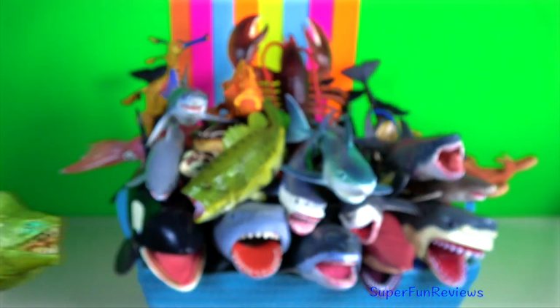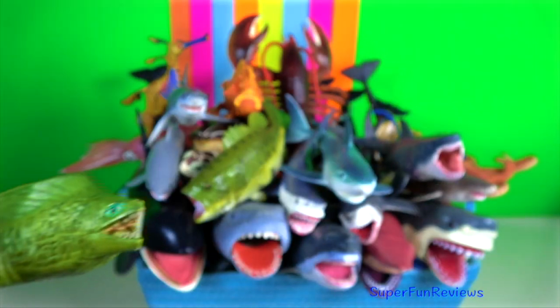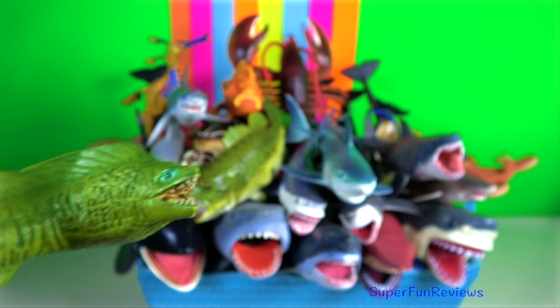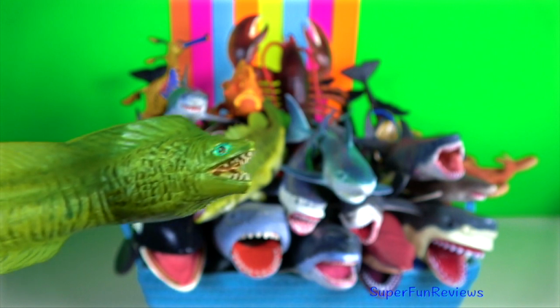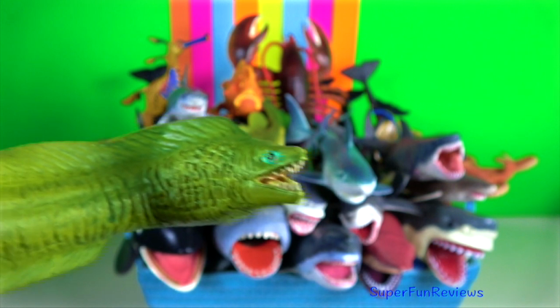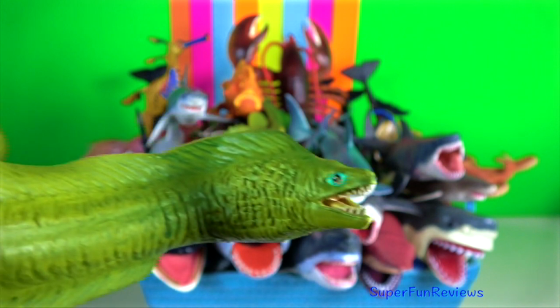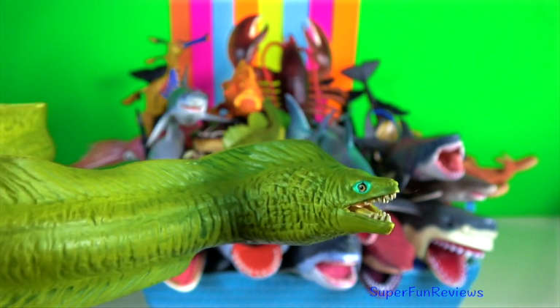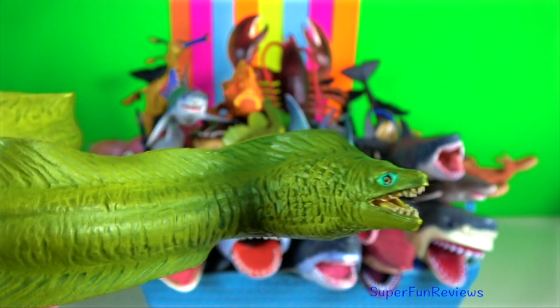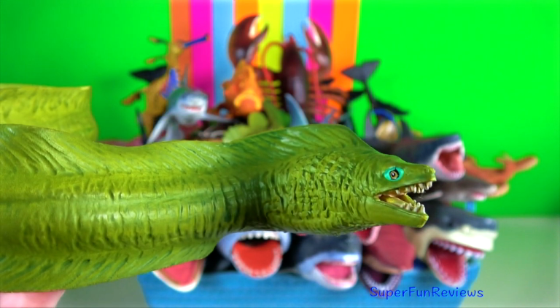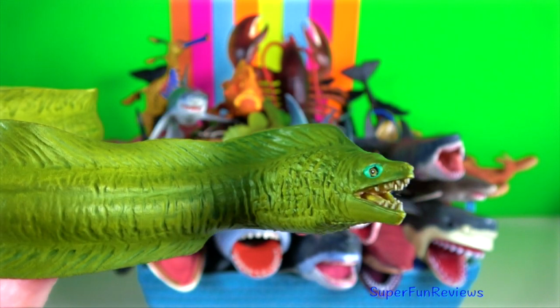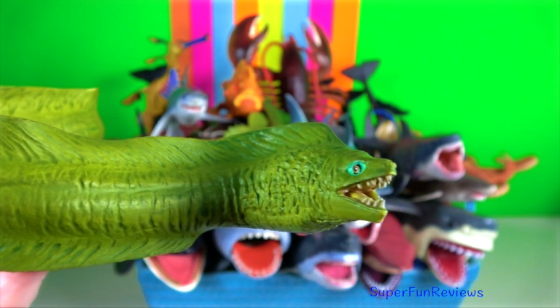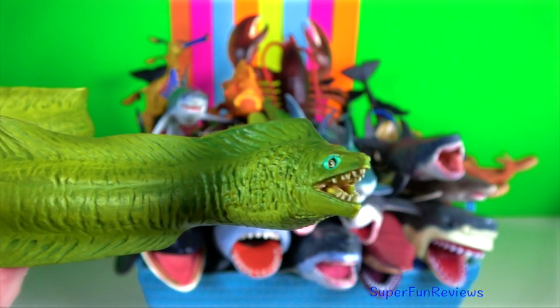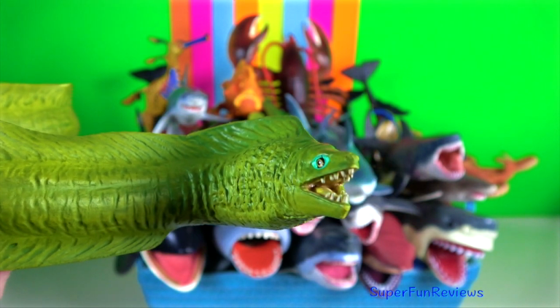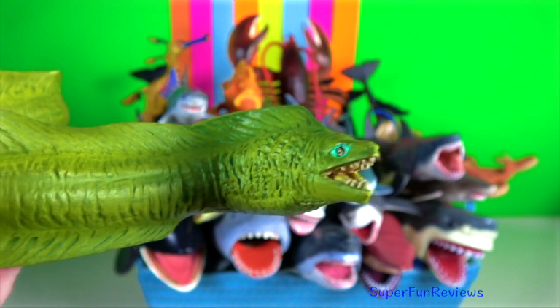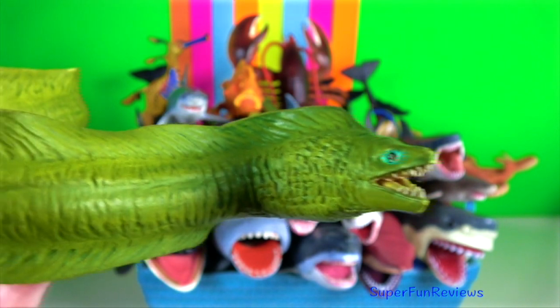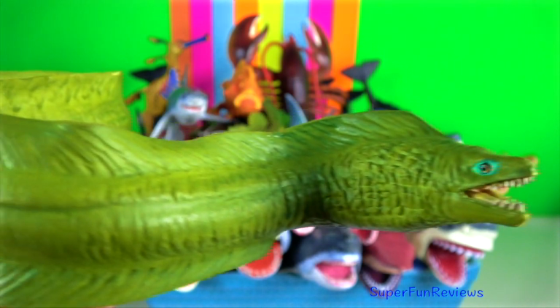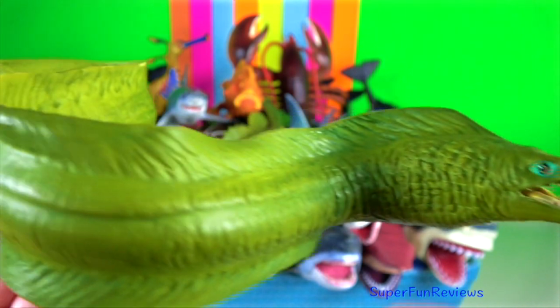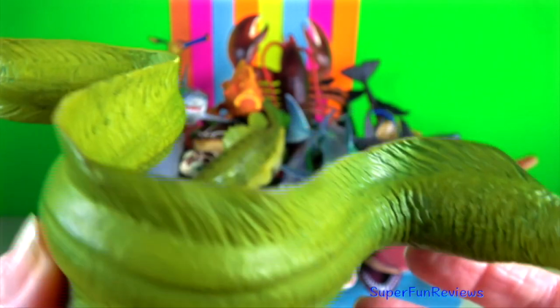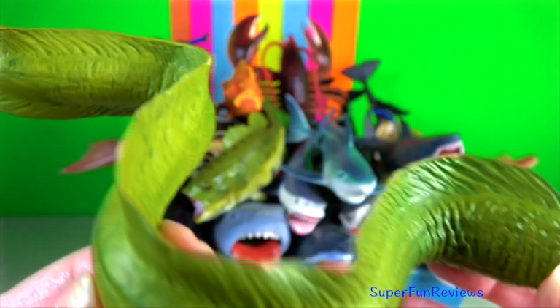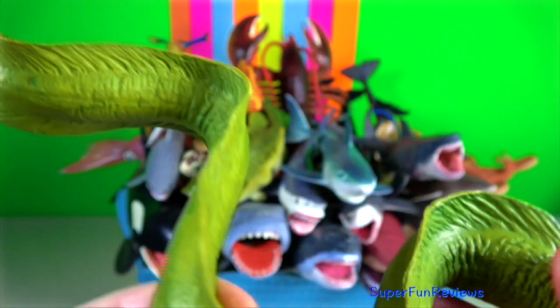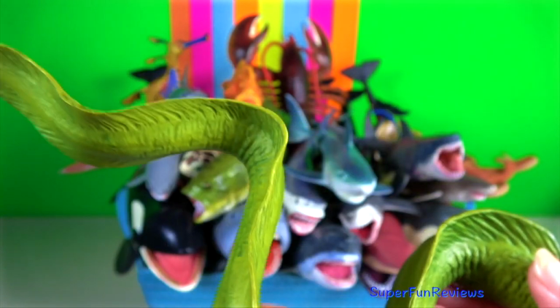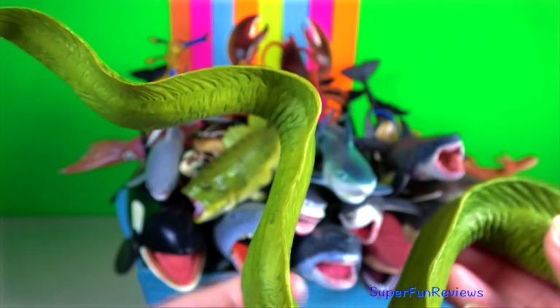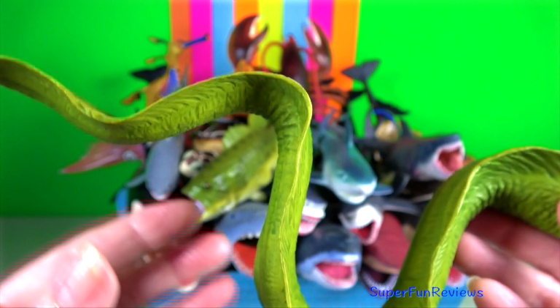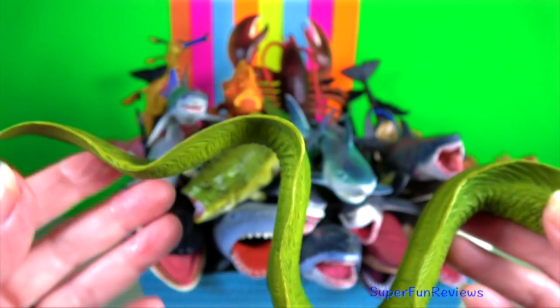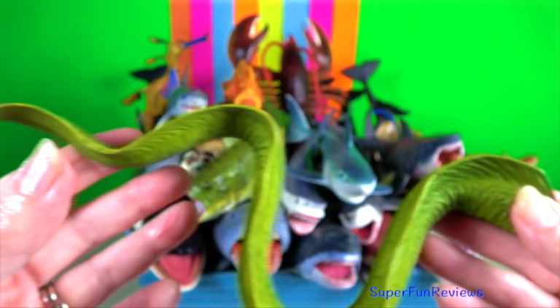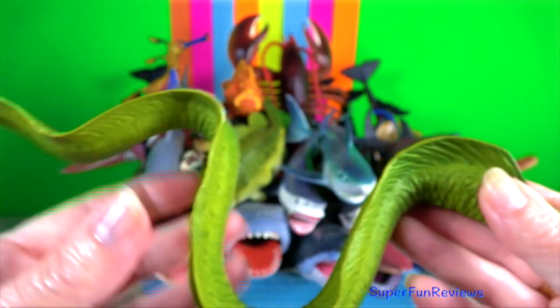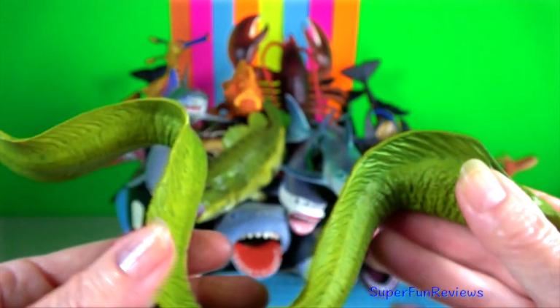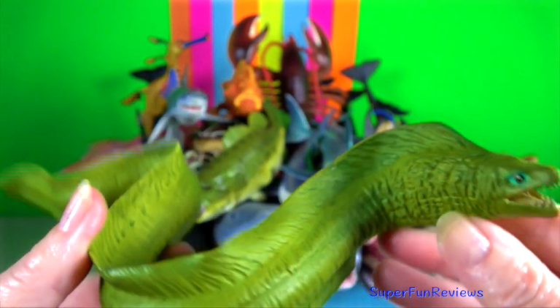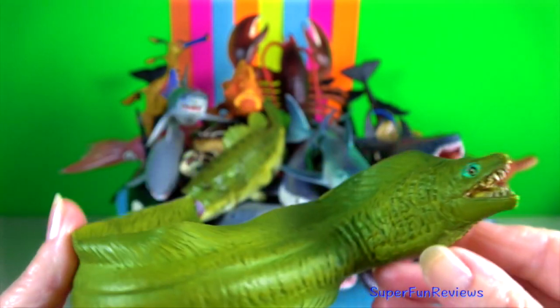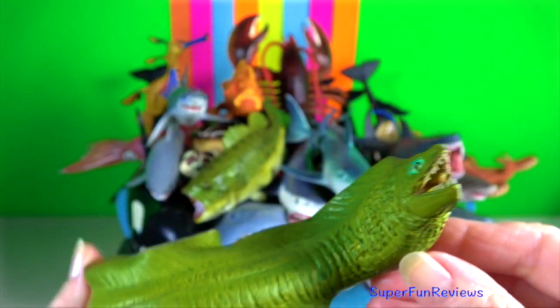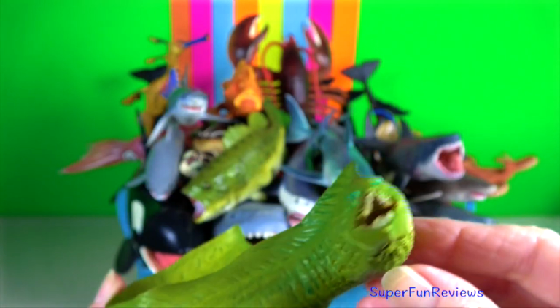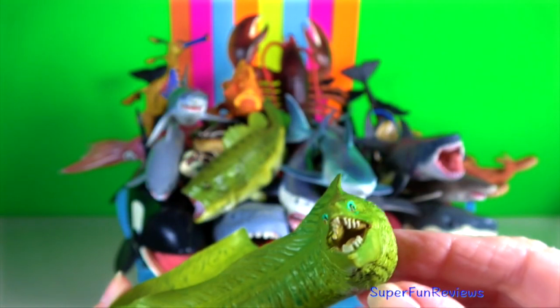Moray eel. They rely mostly on their highly developed sense of smell, lying in wait to ambush prey.